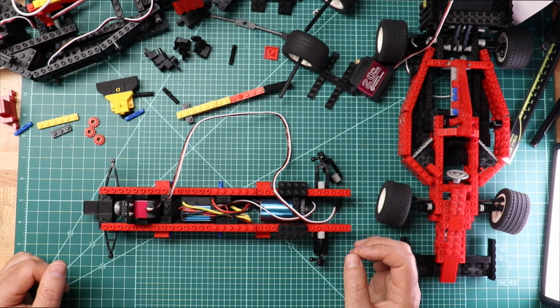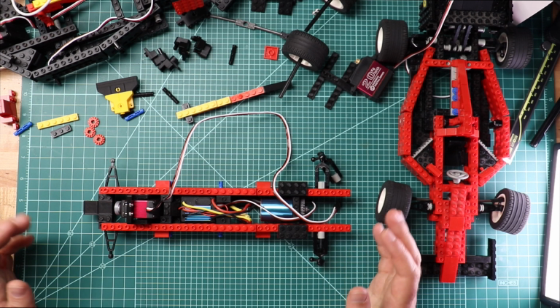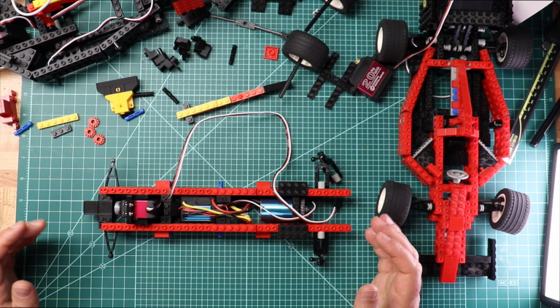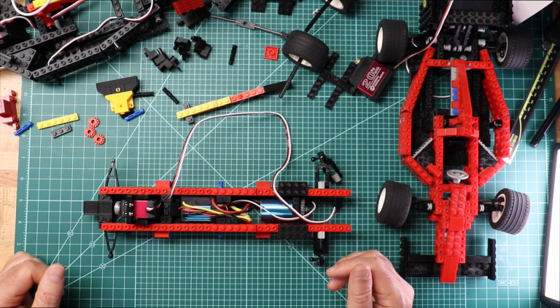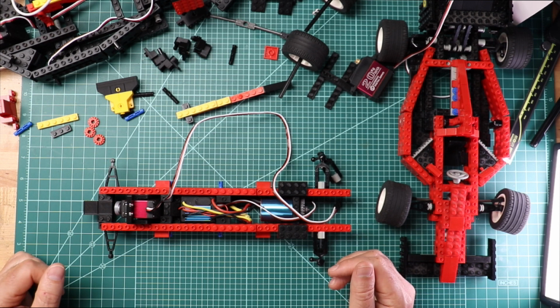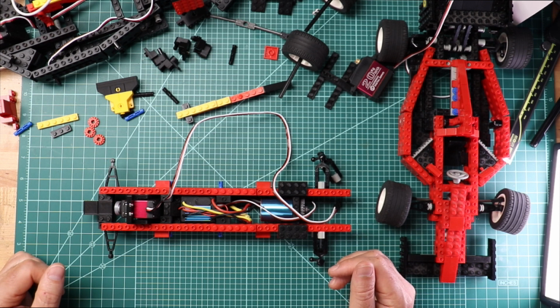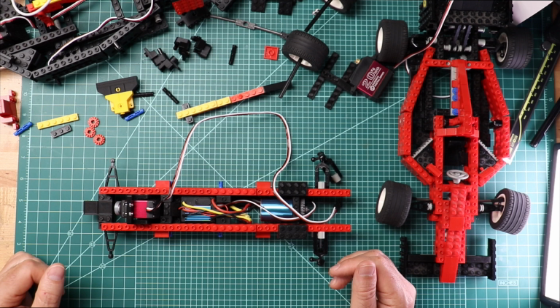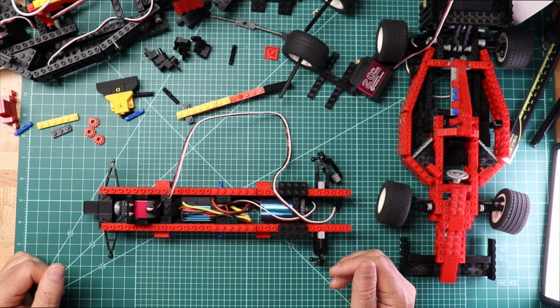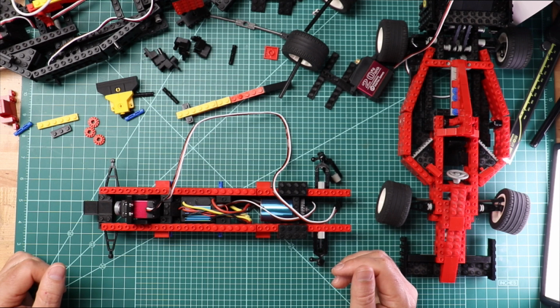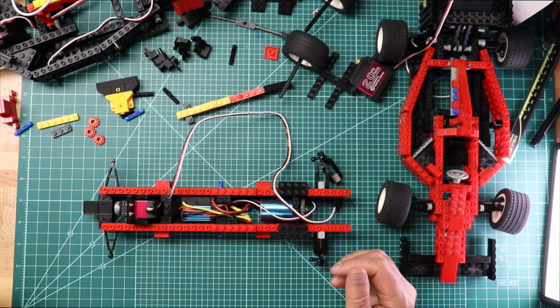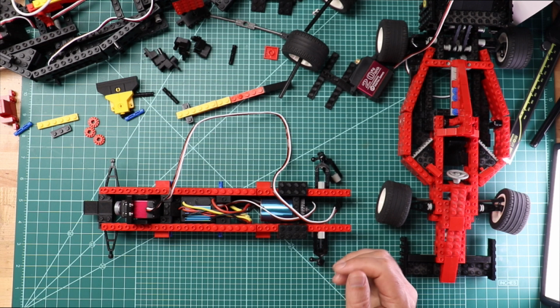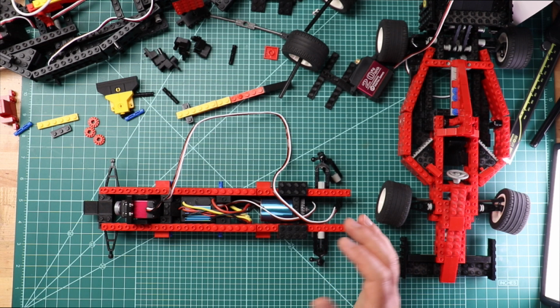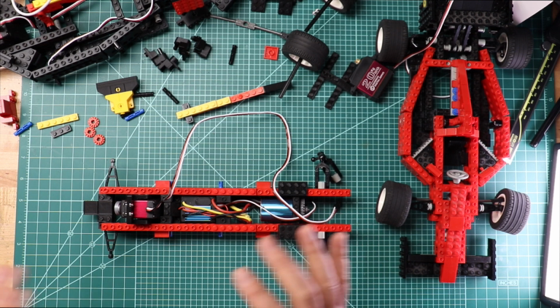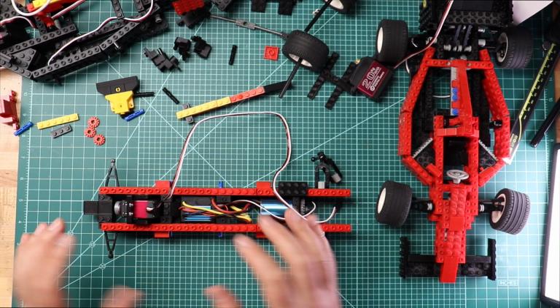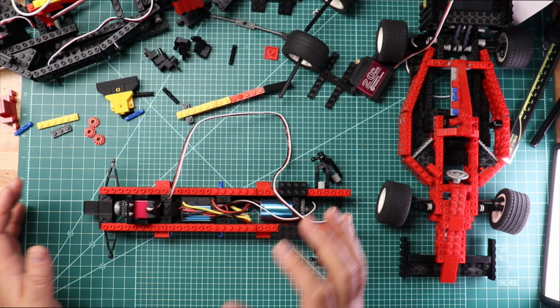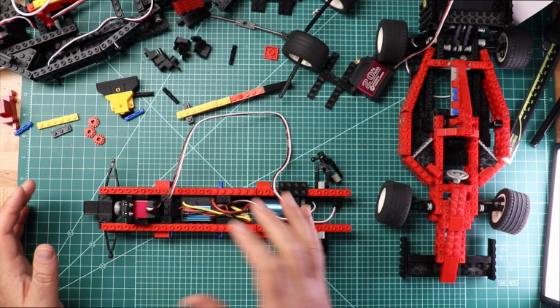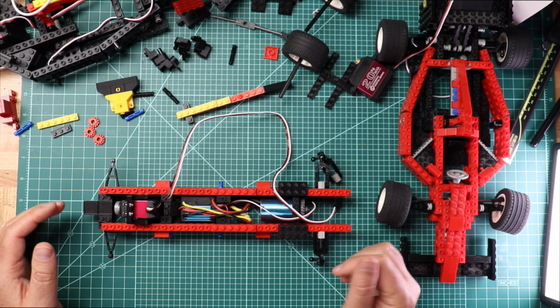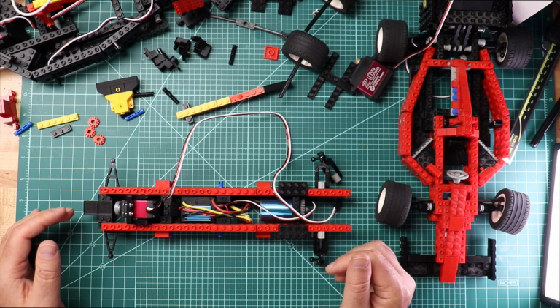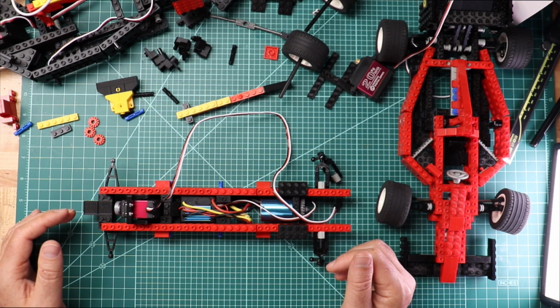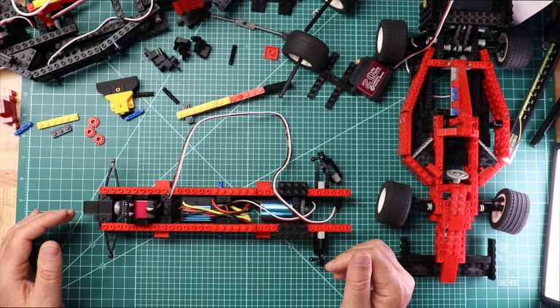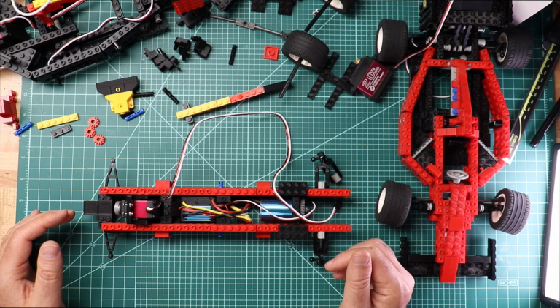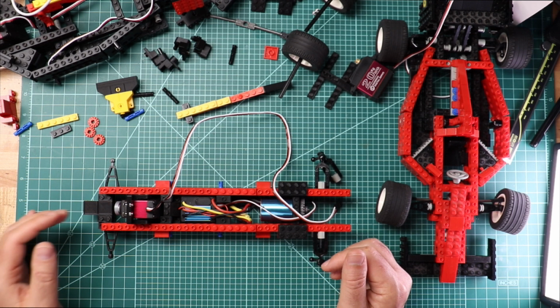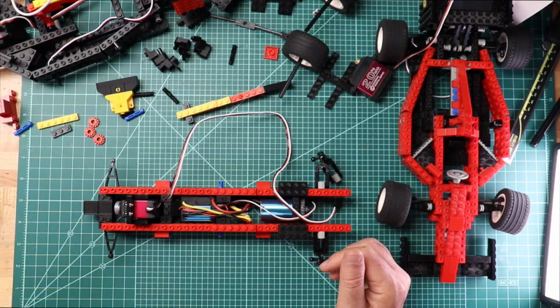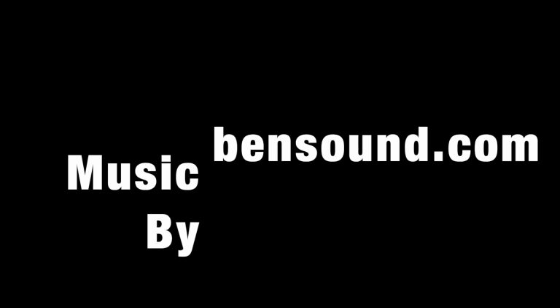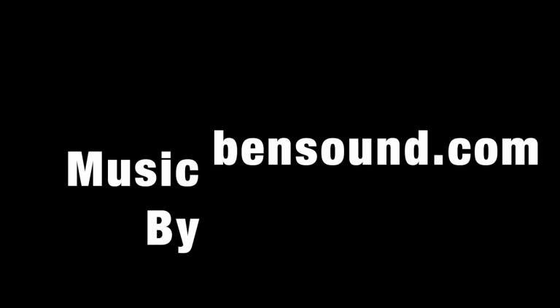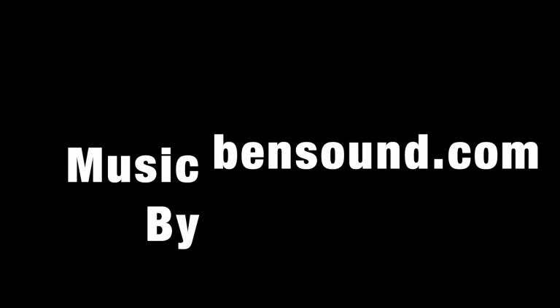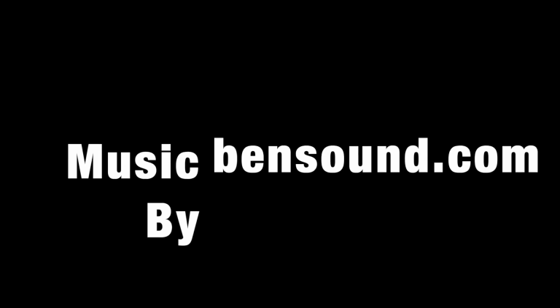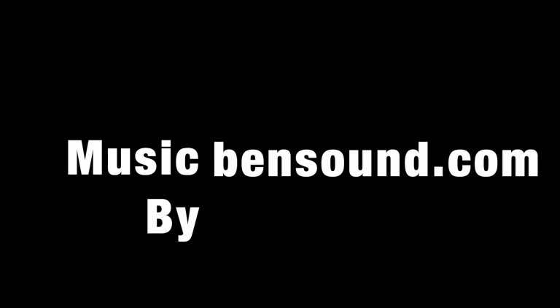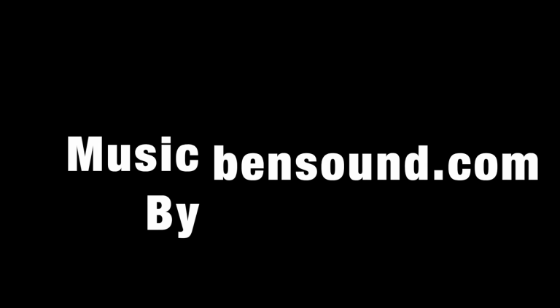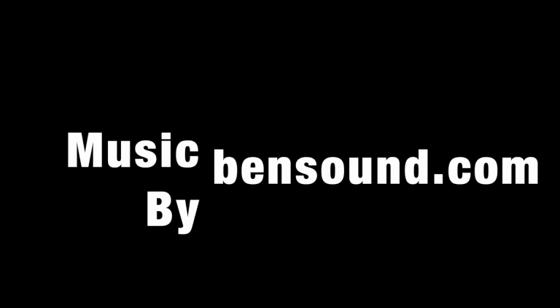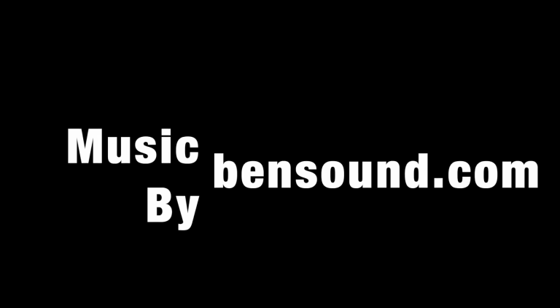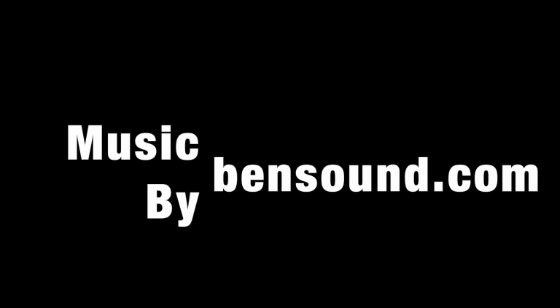Stay tuned for the next part in this series, where we add the Raspberry Pi and the camera.